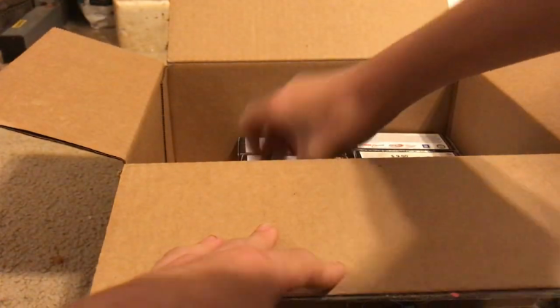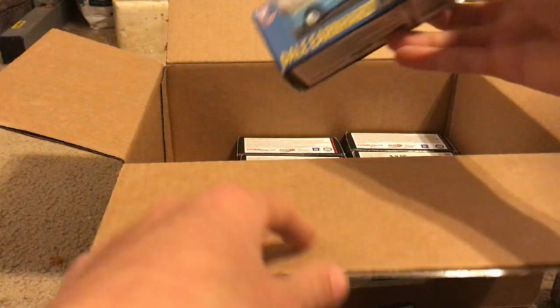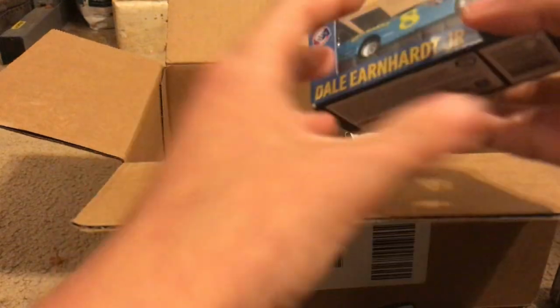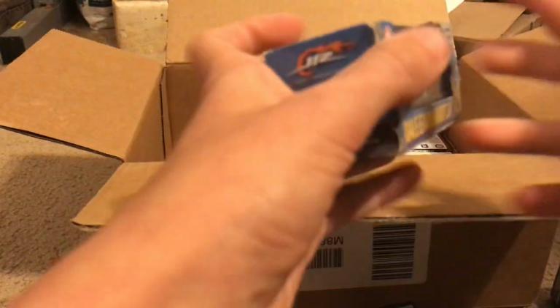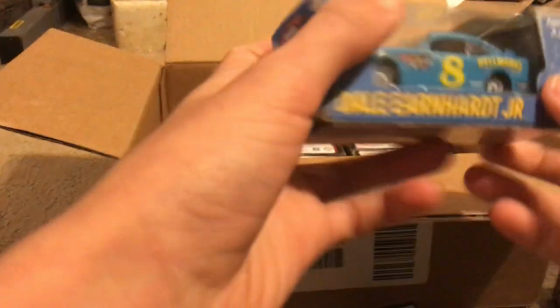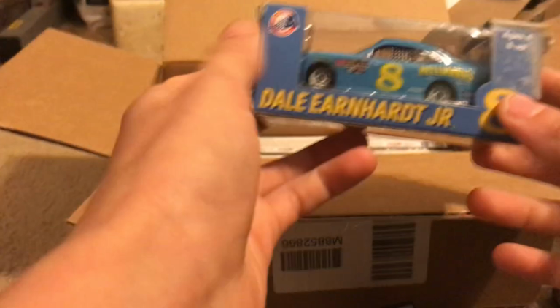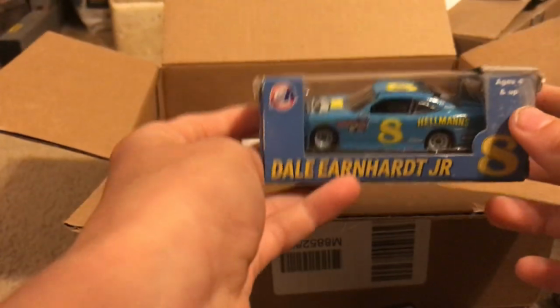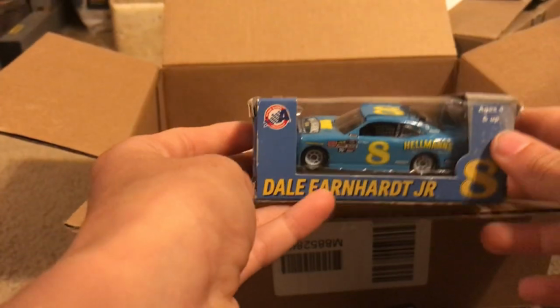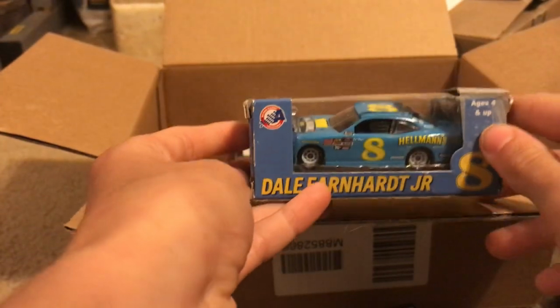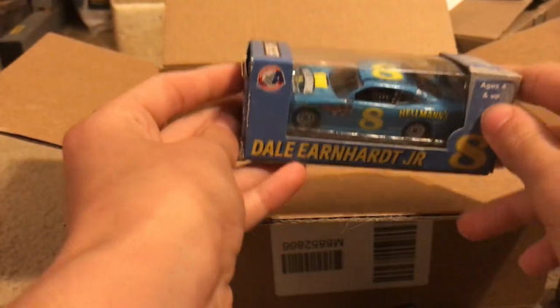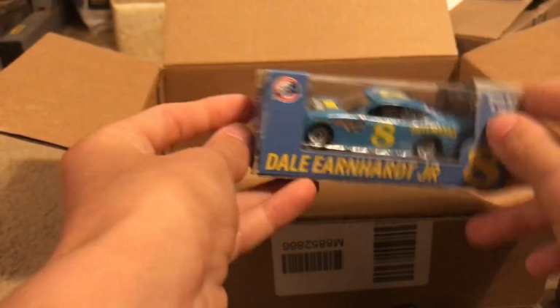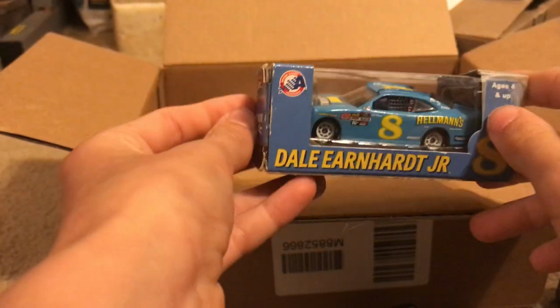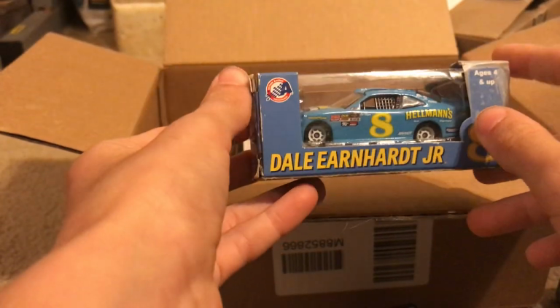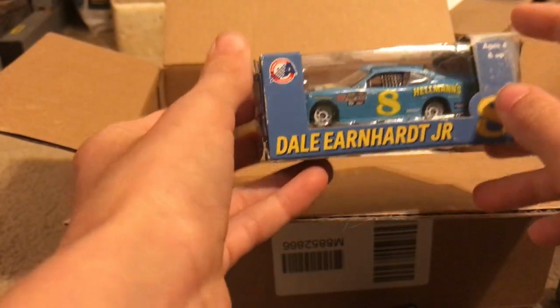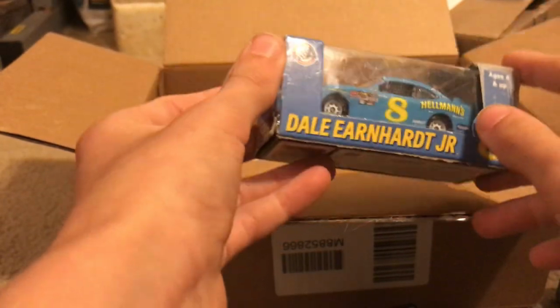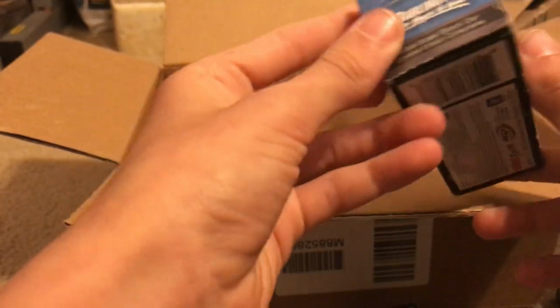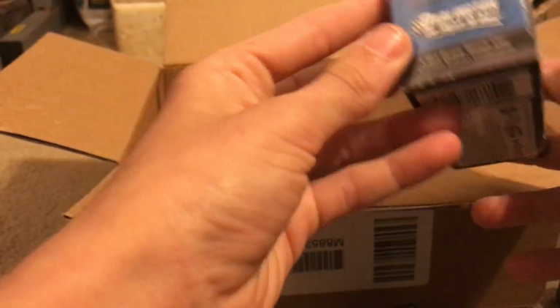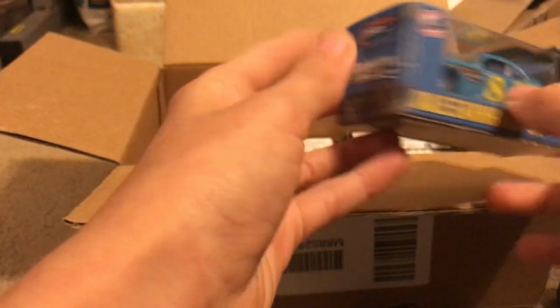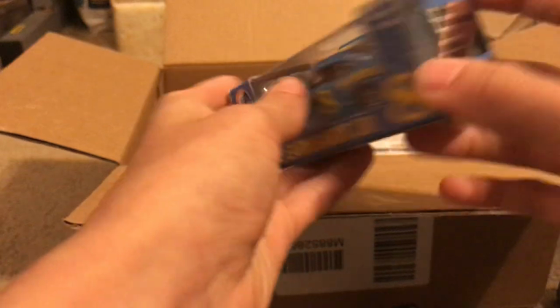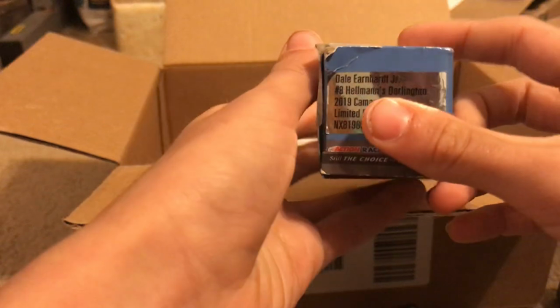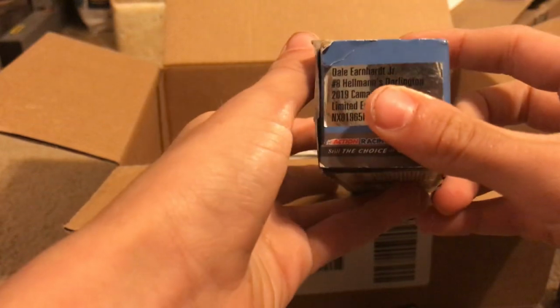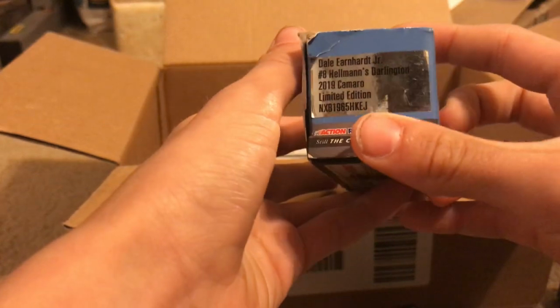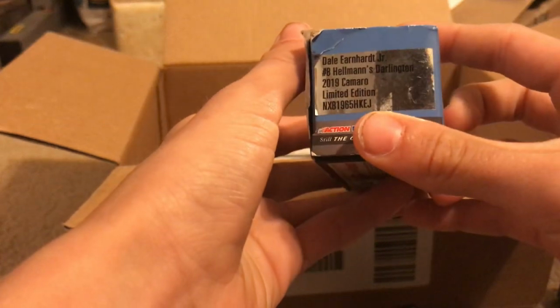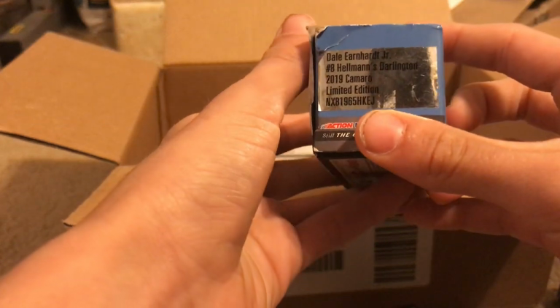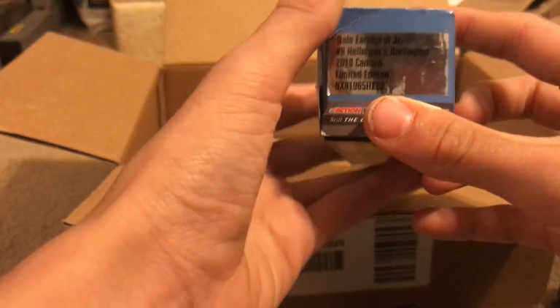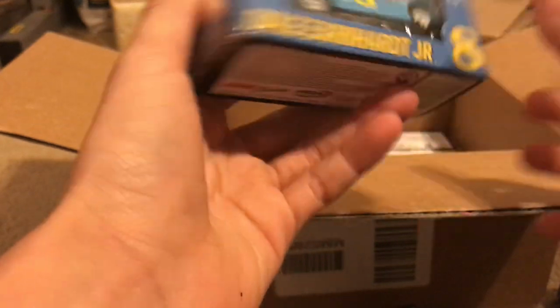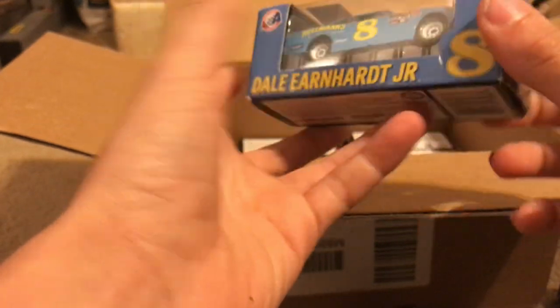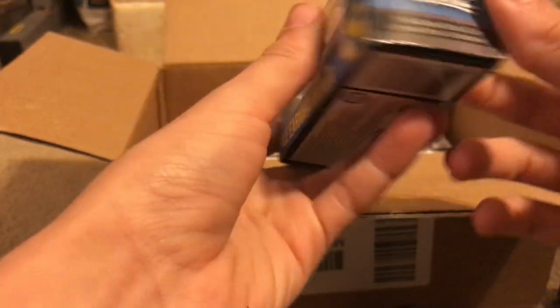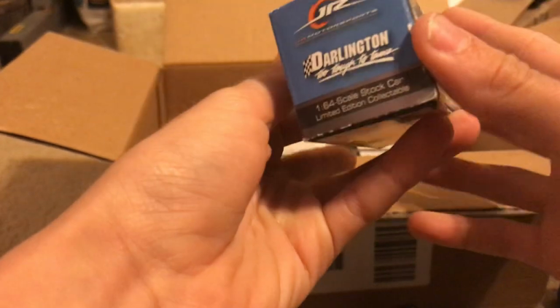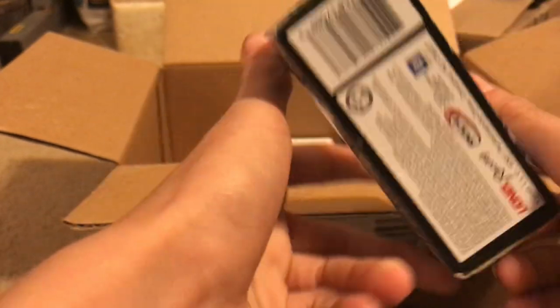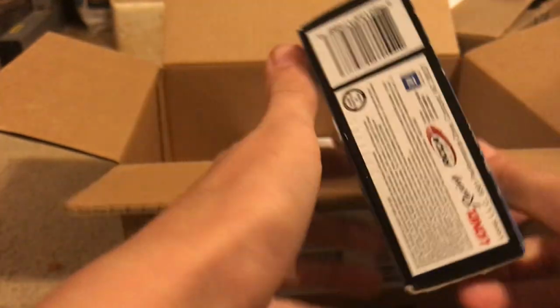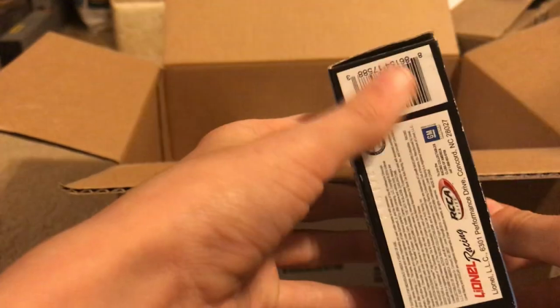Here we have another promotional car — Dale Earnhardt Jr.'s number 8 Hellmann's from 2019. It's a Darlington car, the Darlington throwback promotional car.